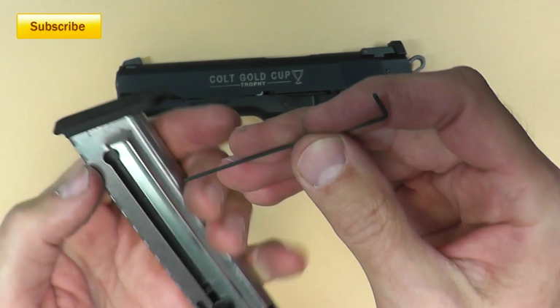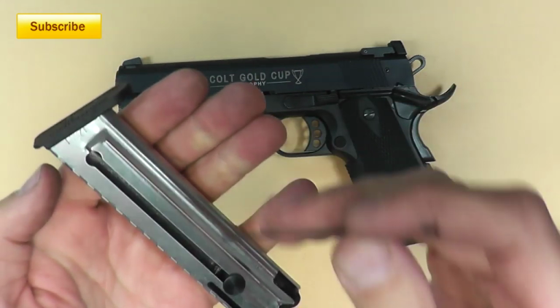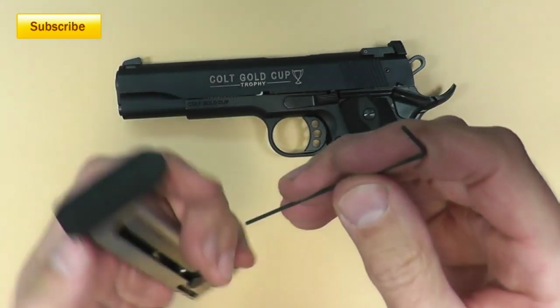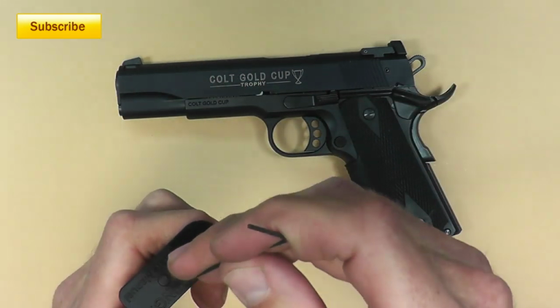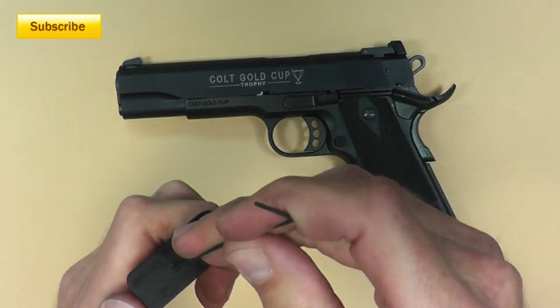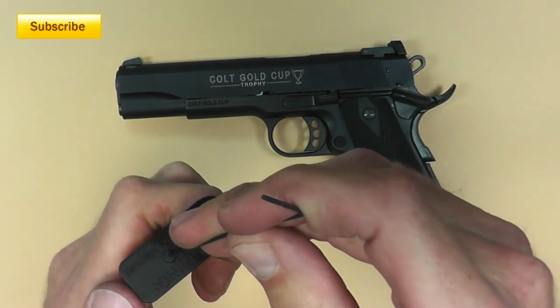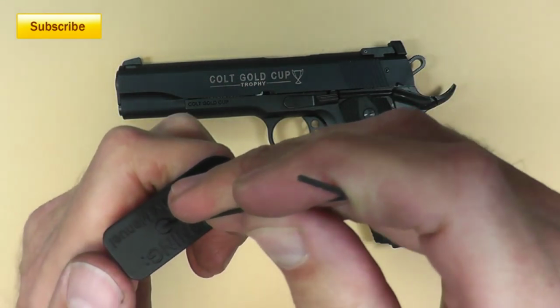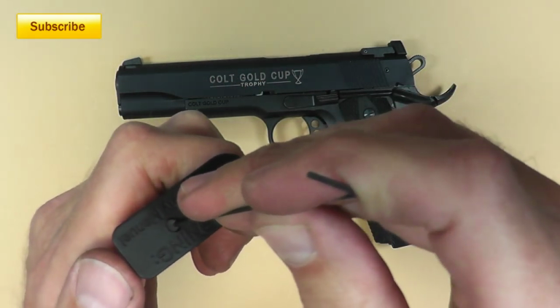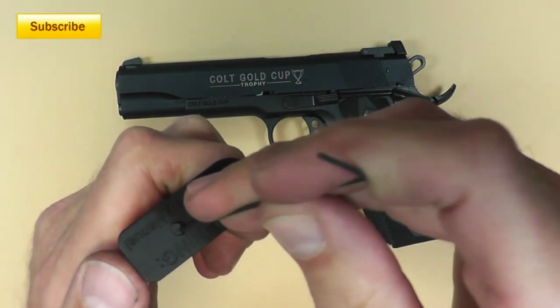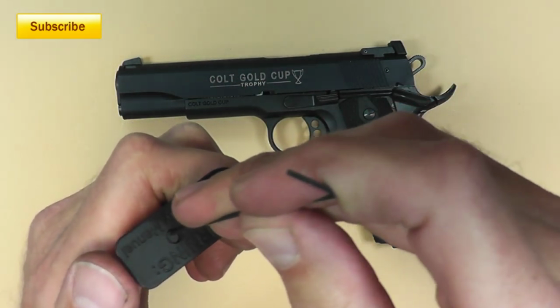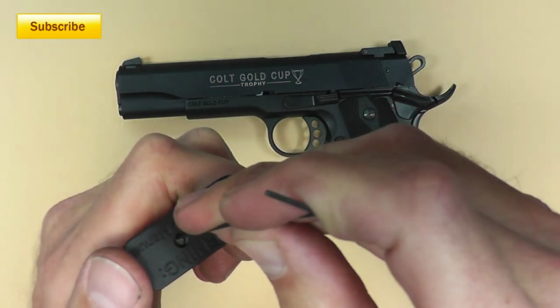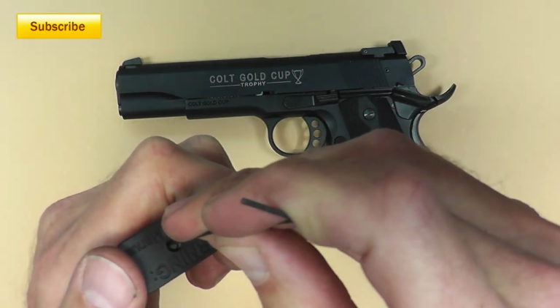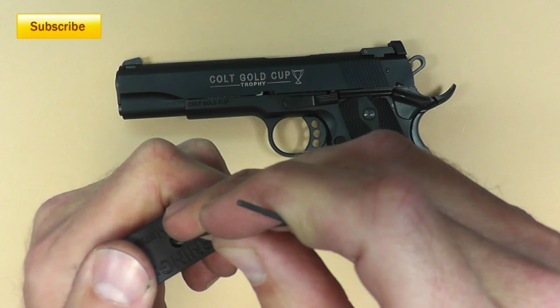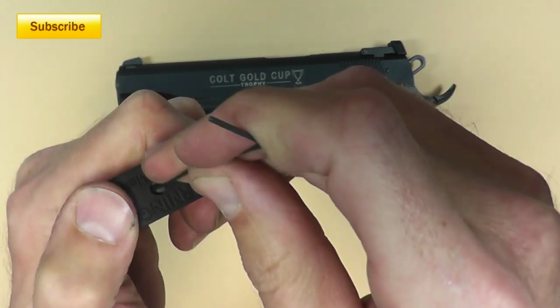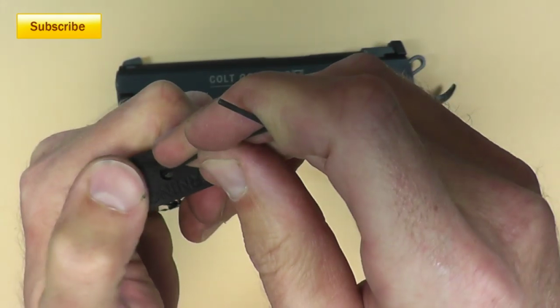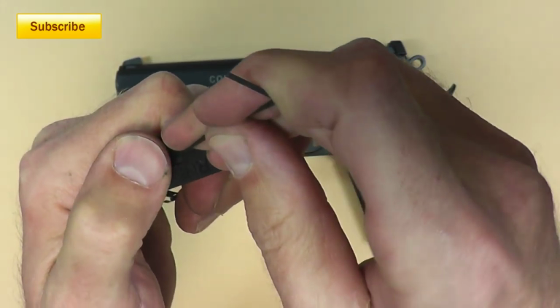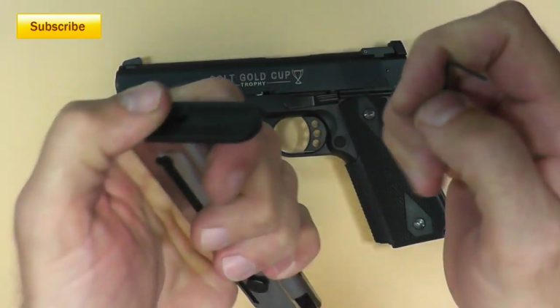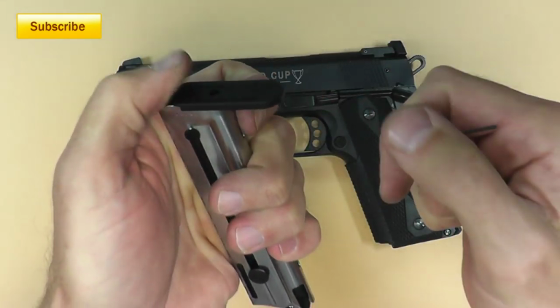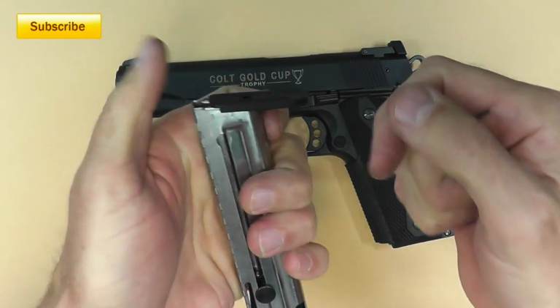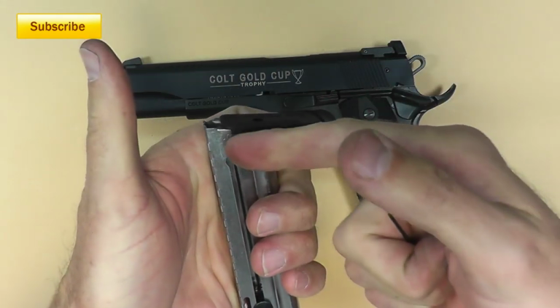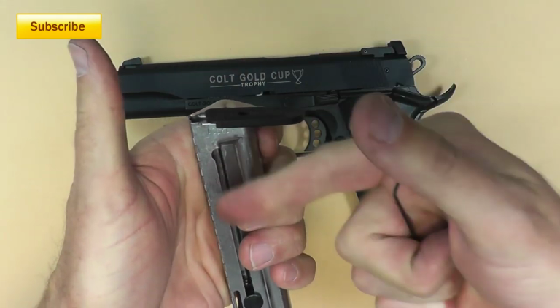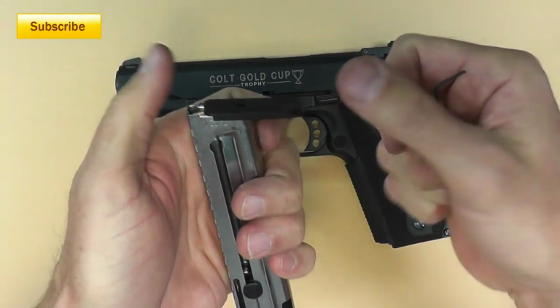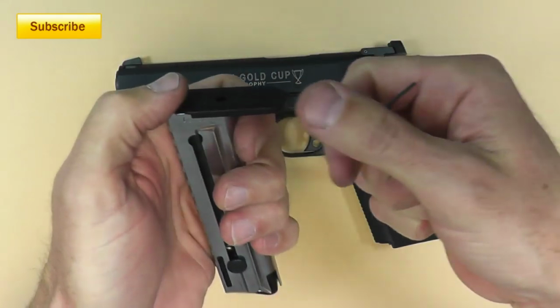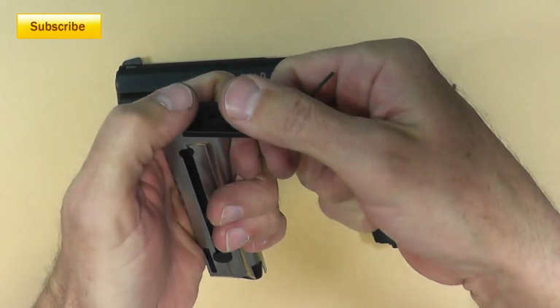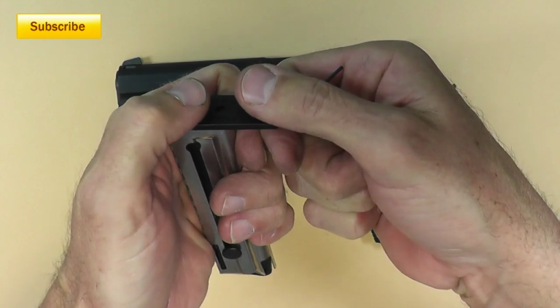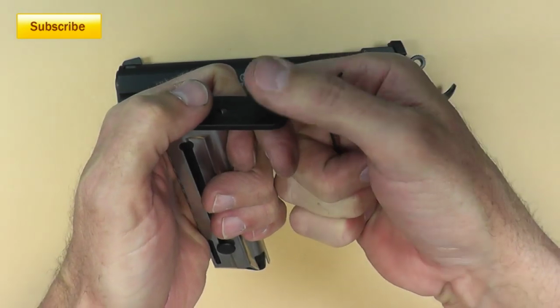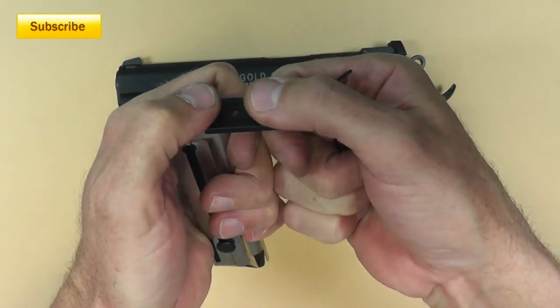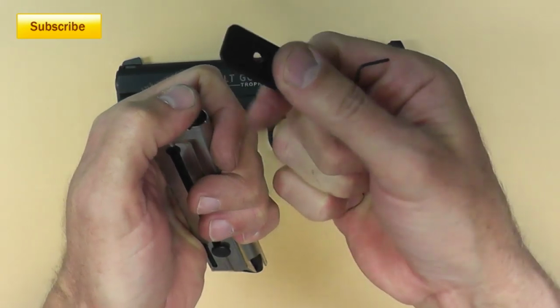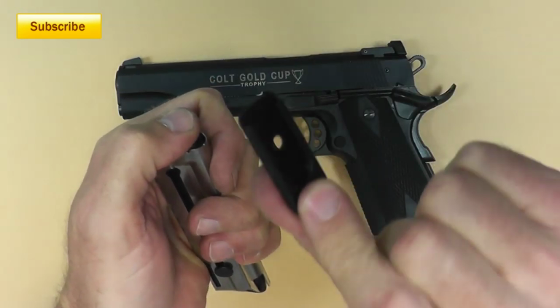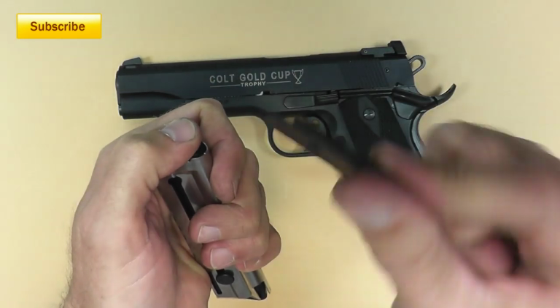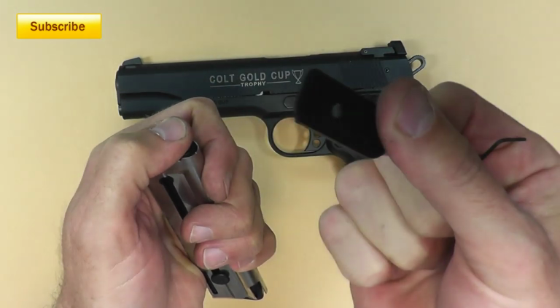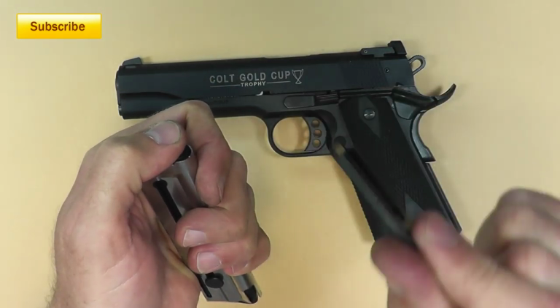This is so easy to put on. We're just going to depress this little thing right here and we're going to slide the base pad off. You want to capture it because the stuff inside — the spring and everything — is going to come flying out. So be careful. Slide that off. And this is the culprit right here.